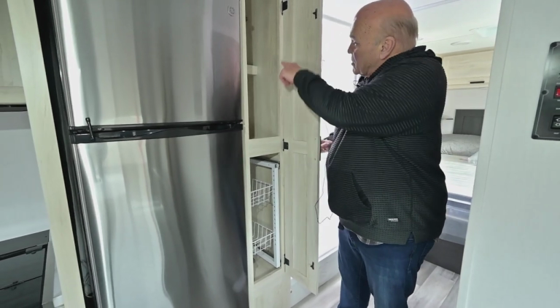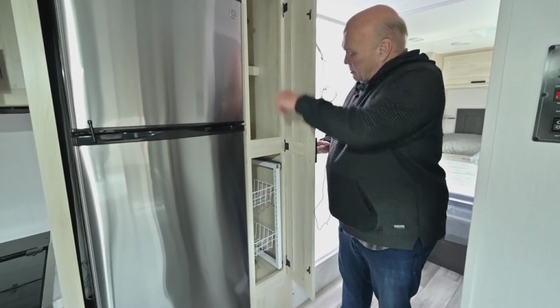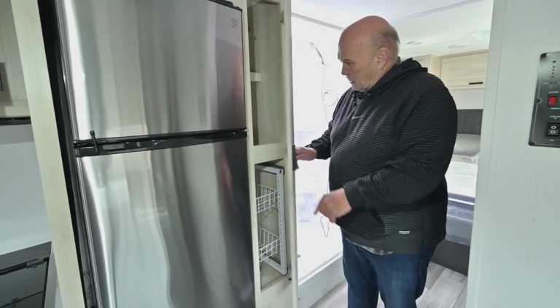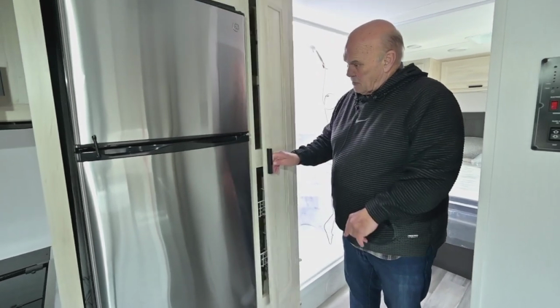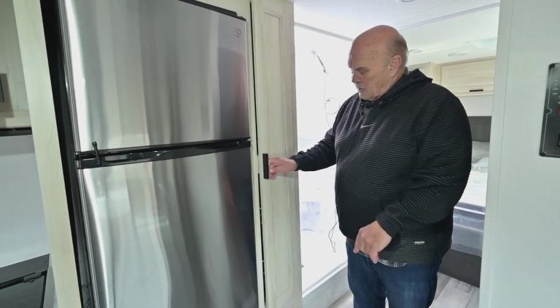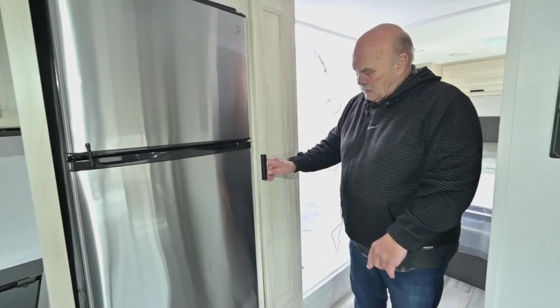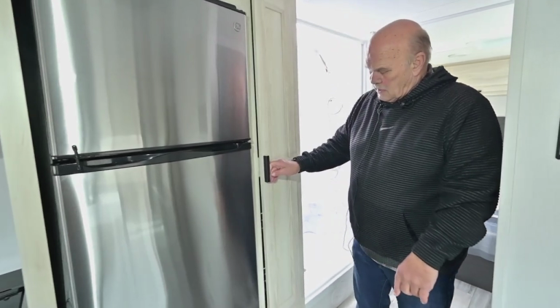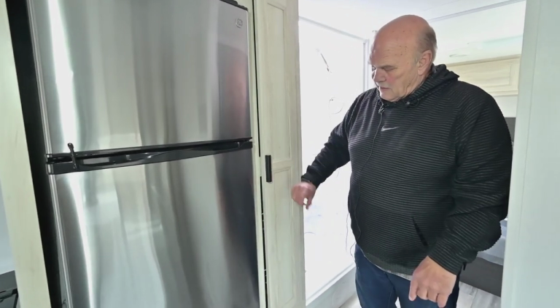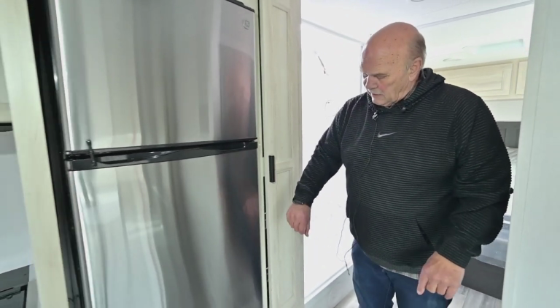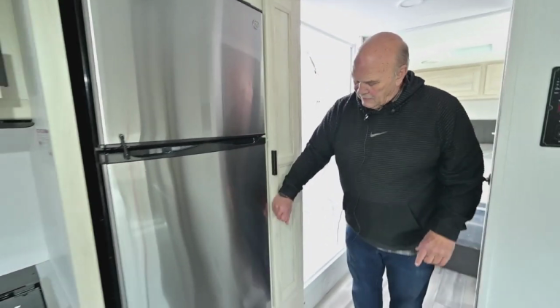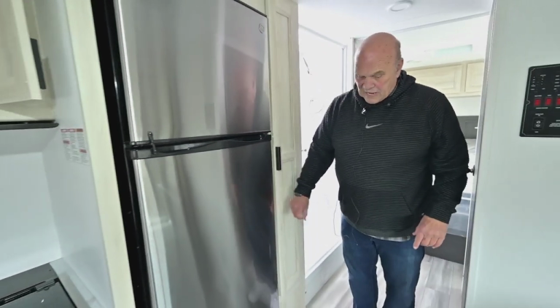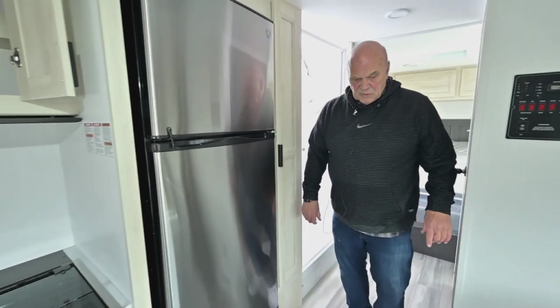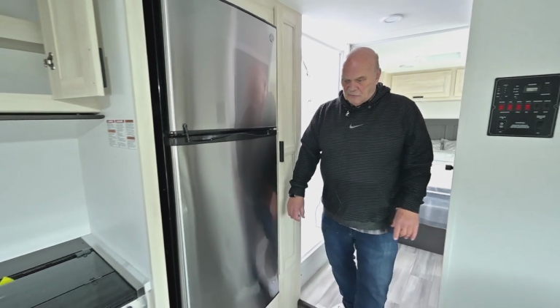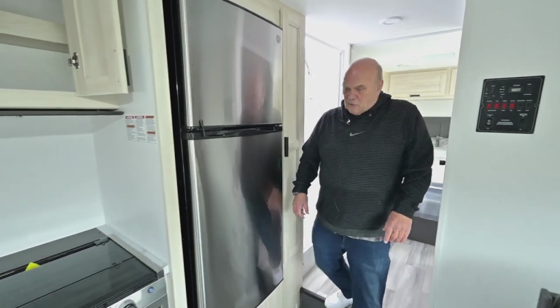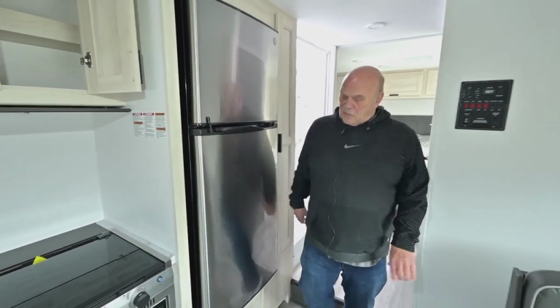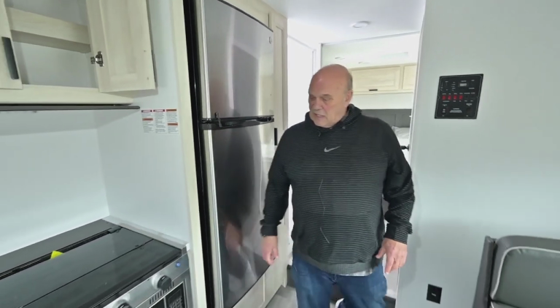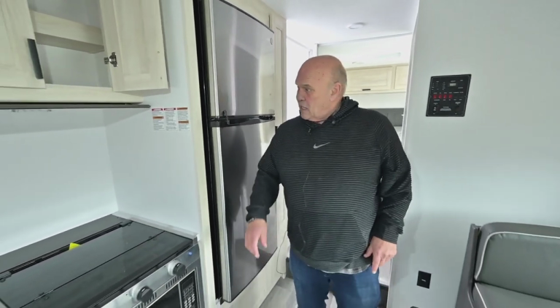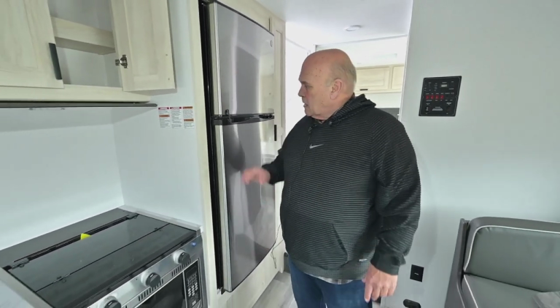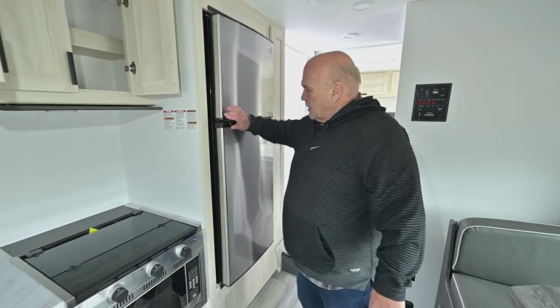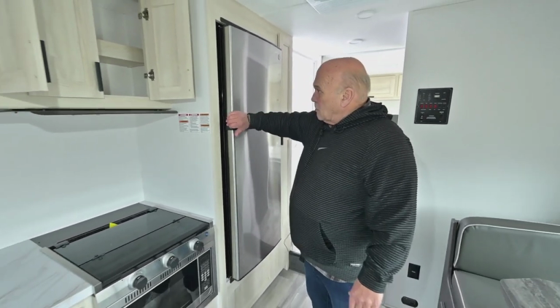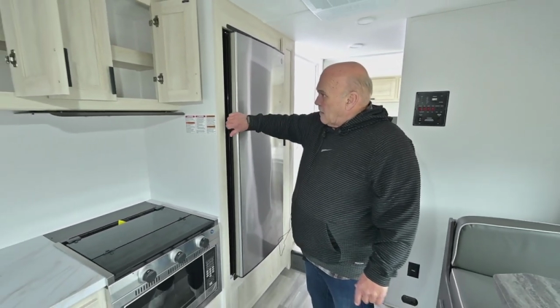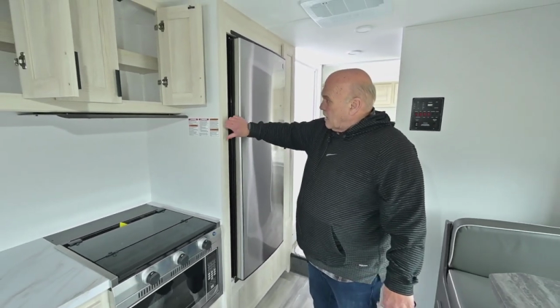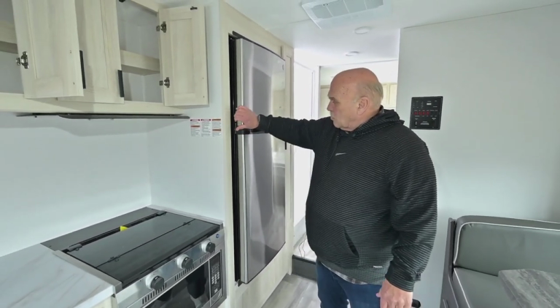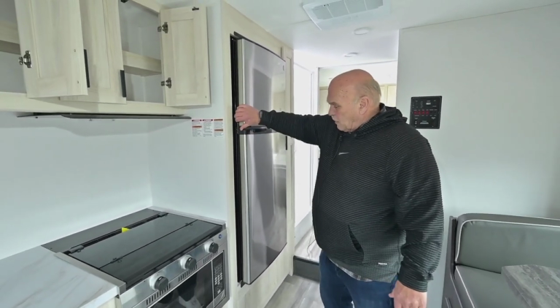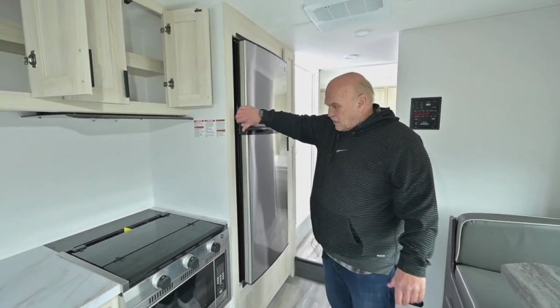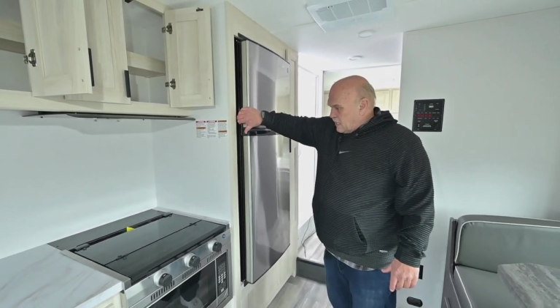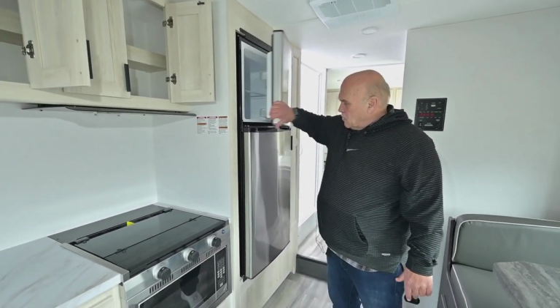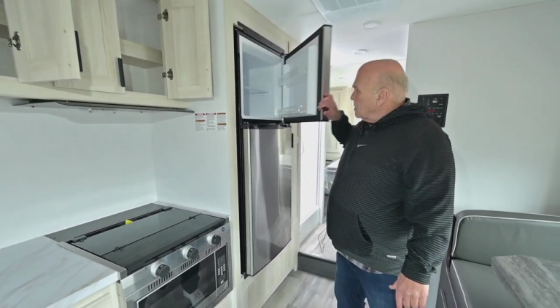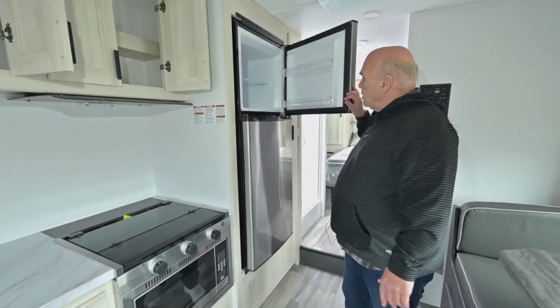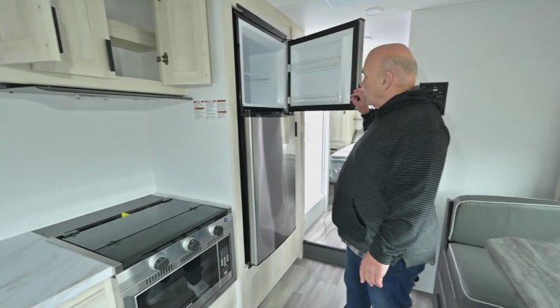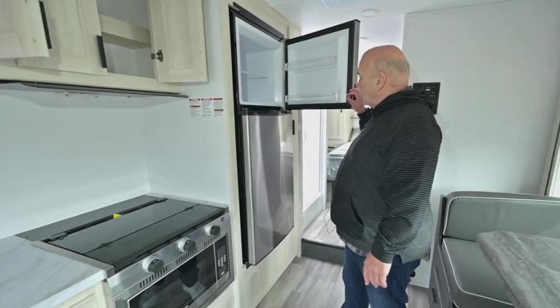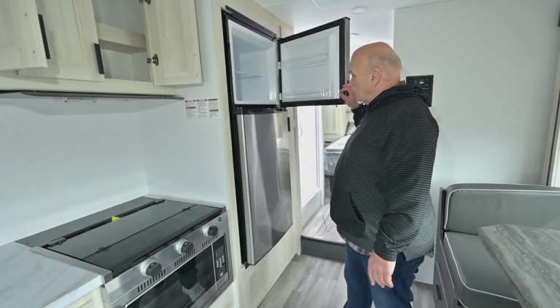You always need a pantry — this one has shelves that pull out plus a couple of shelves up top. They've made a lot of advancements in refrigerators lately; they don't have hot and cold spots anymore, and they're huge.